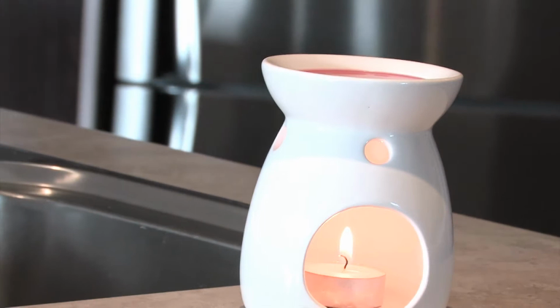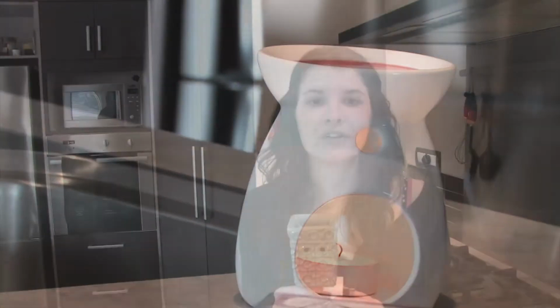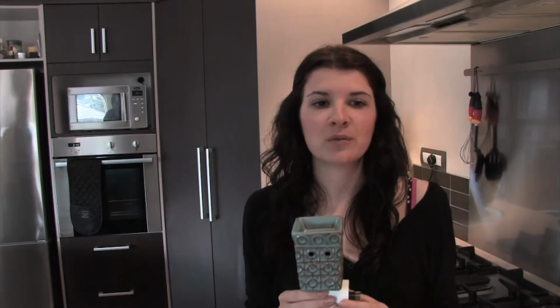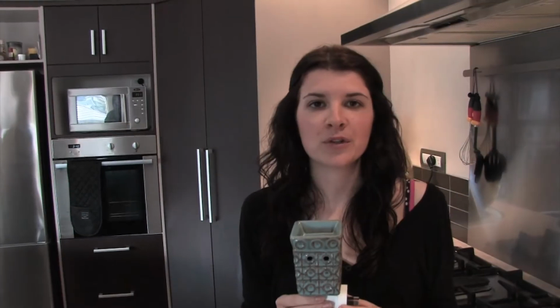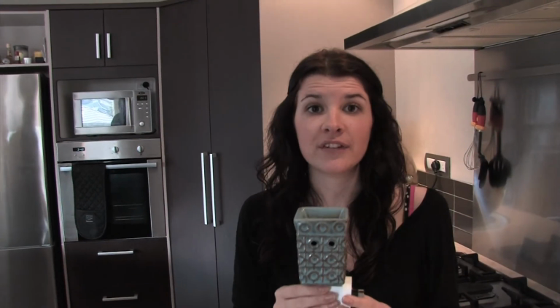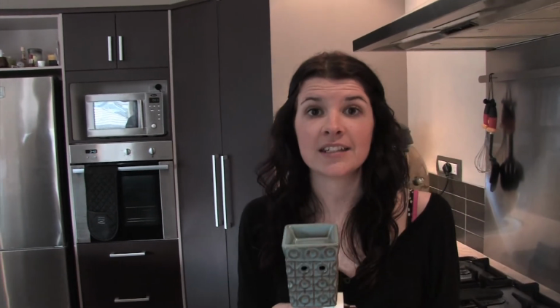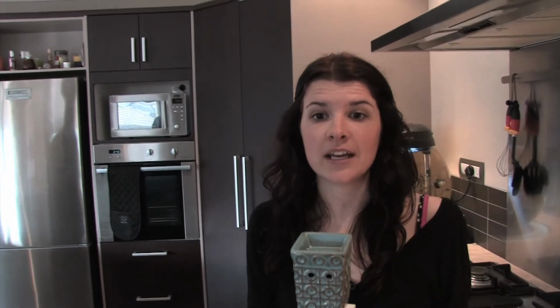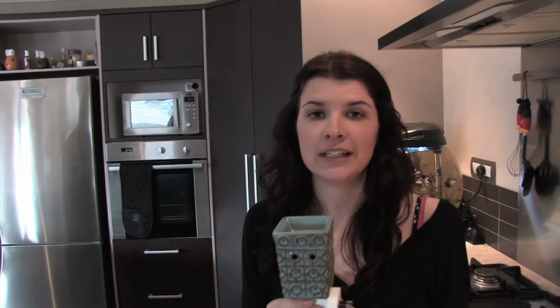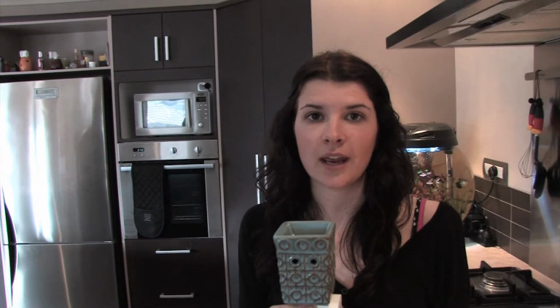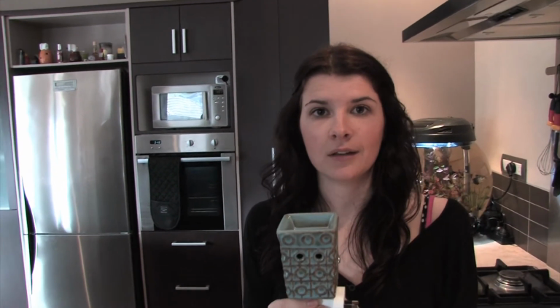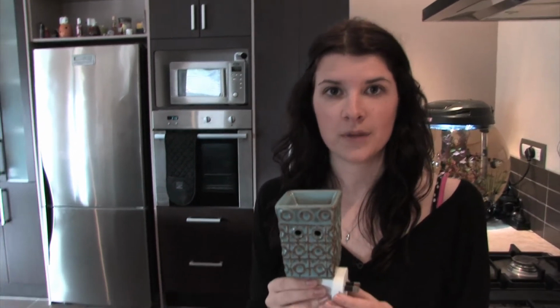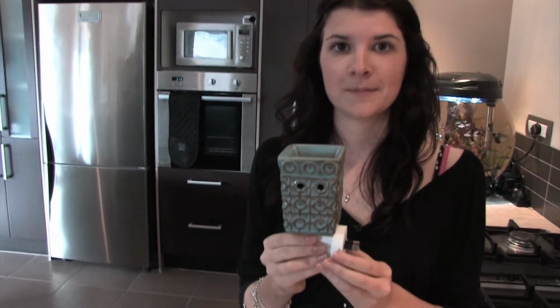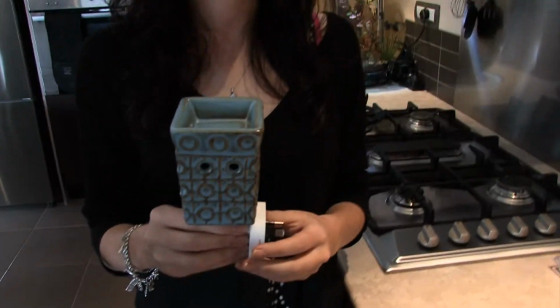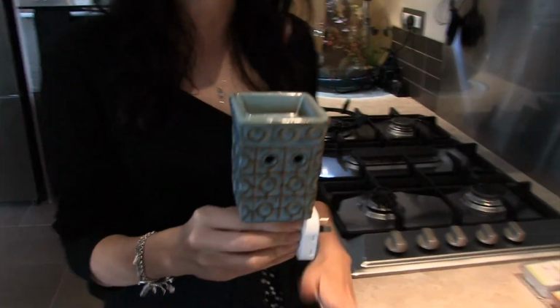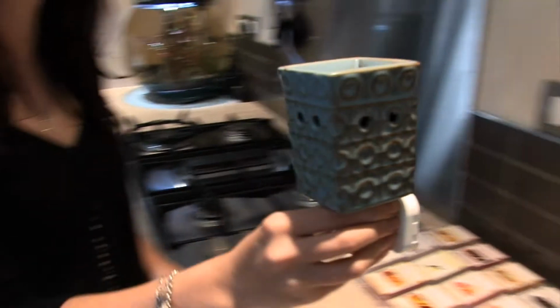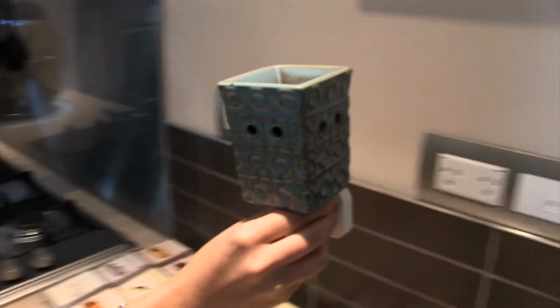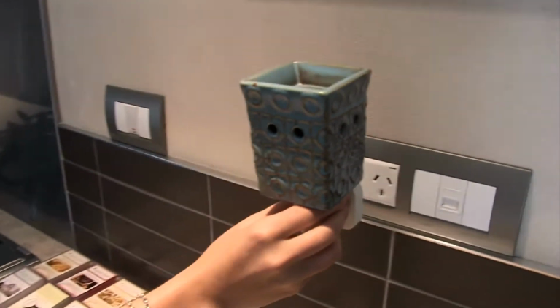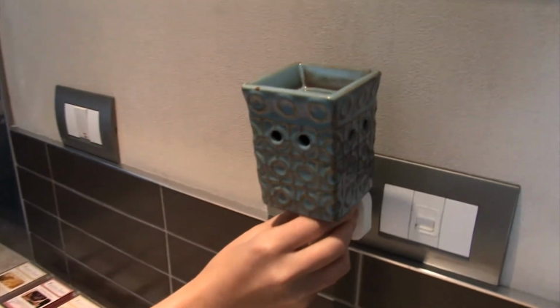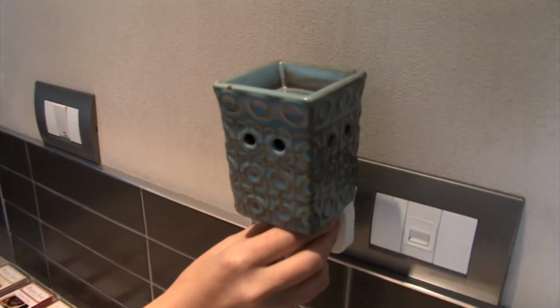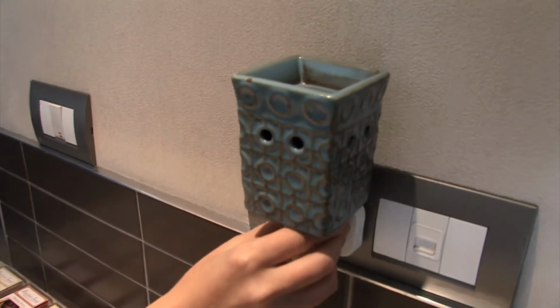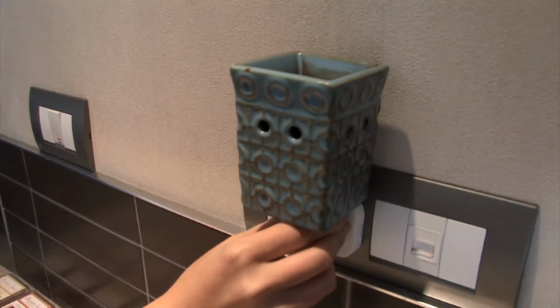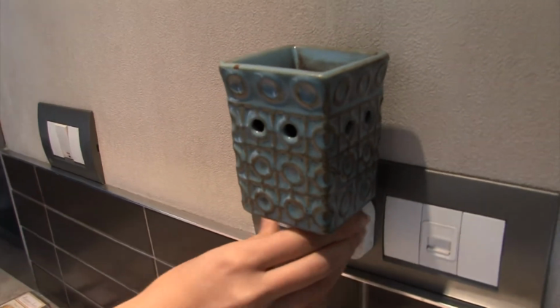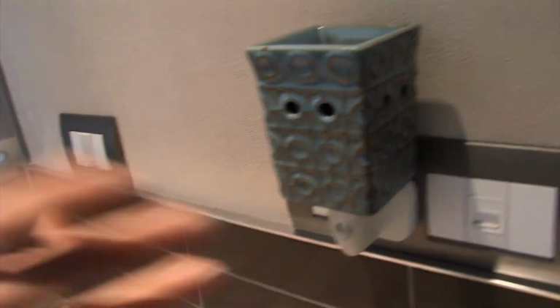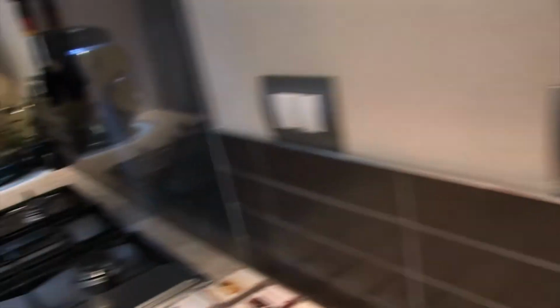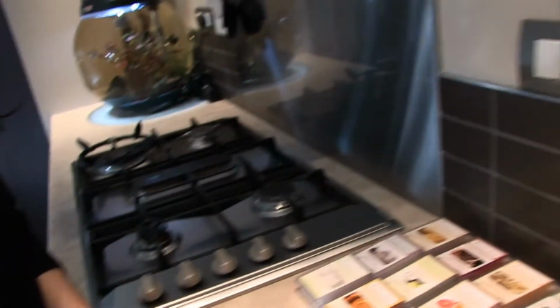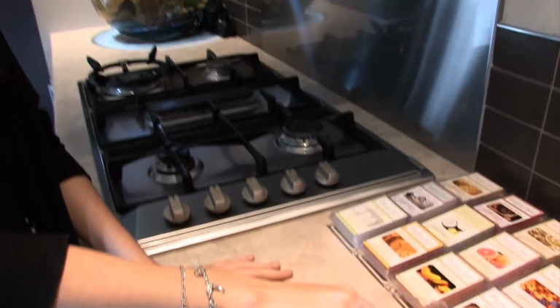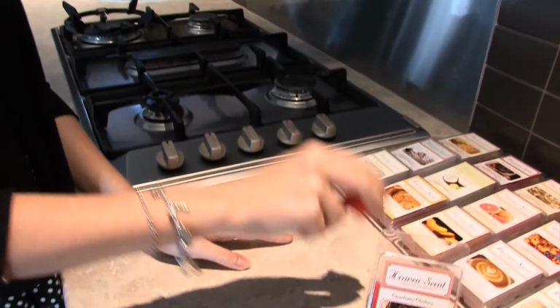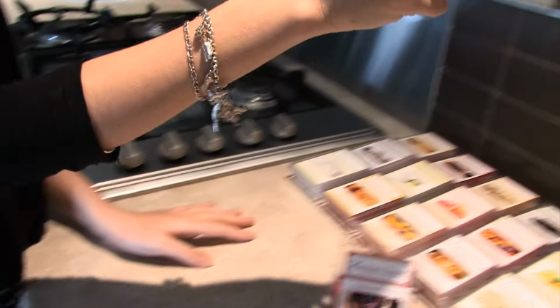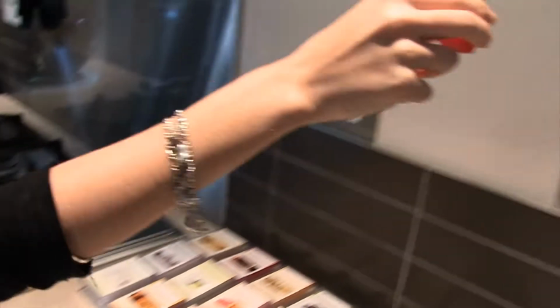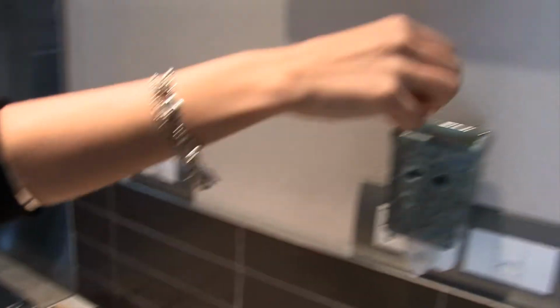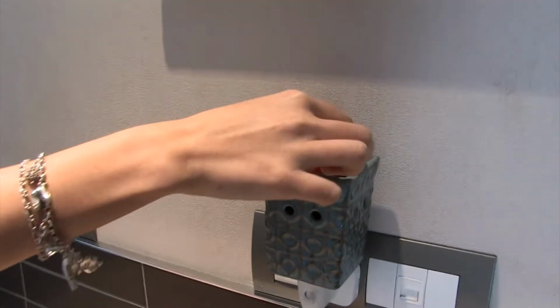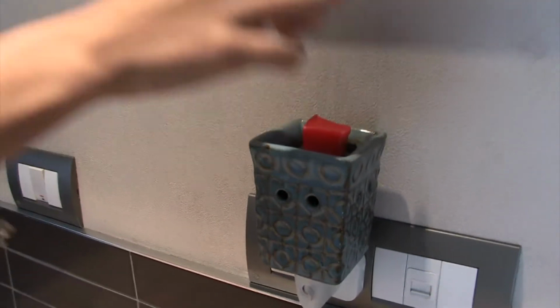Coming very soon we will also have a fantastic range of electric and plug-in warmers. Simply plug in your warmer and place one cube of our wax melts into the dish.